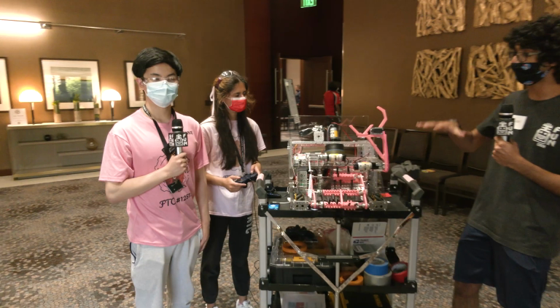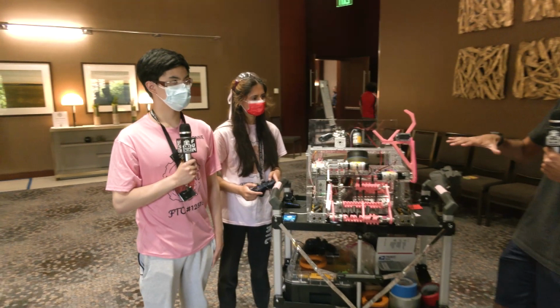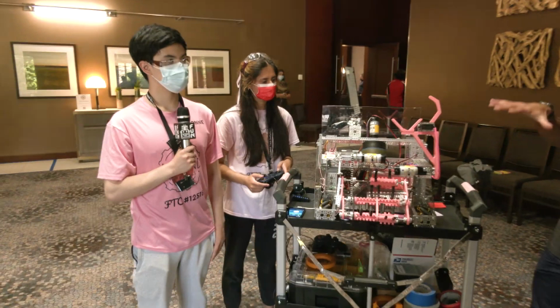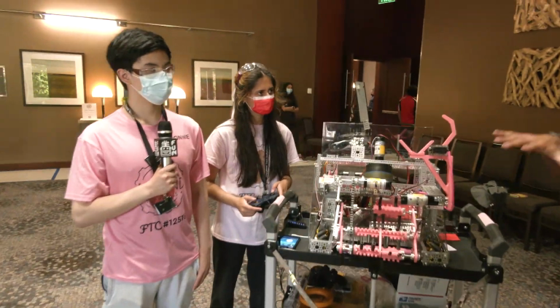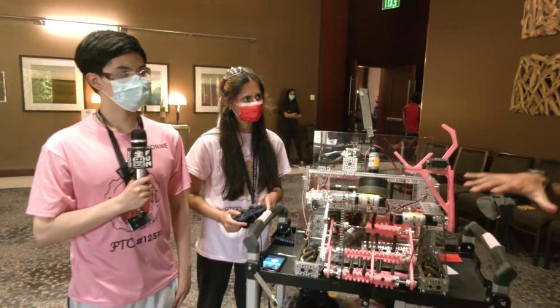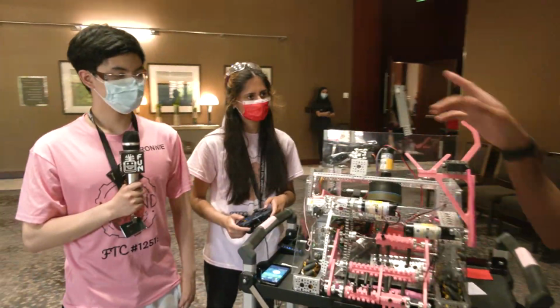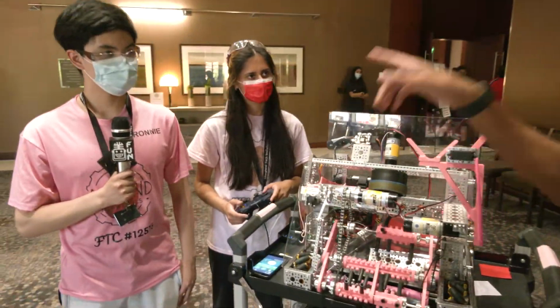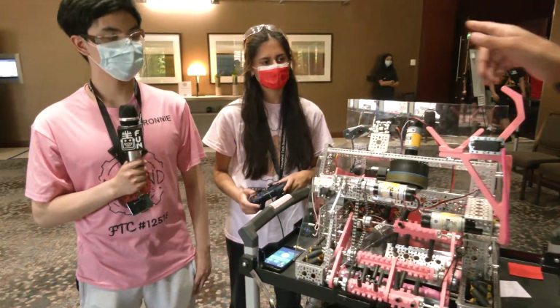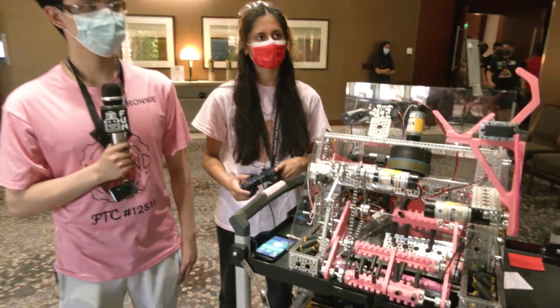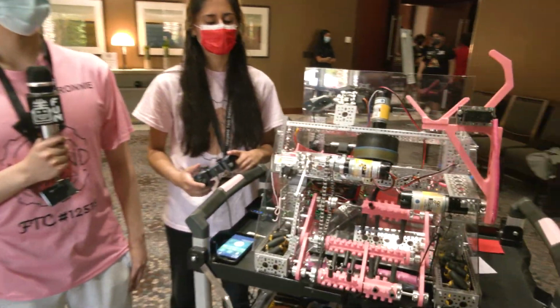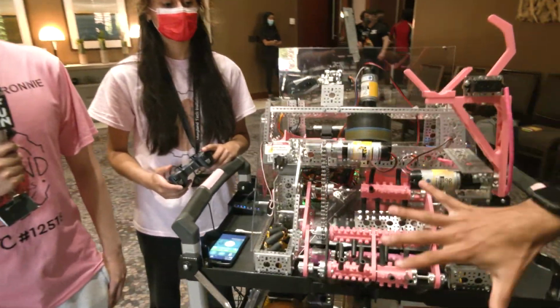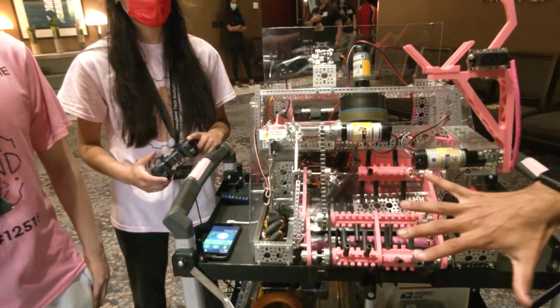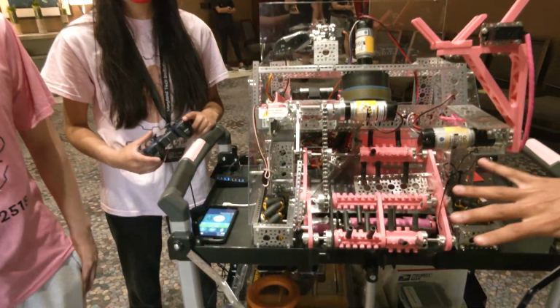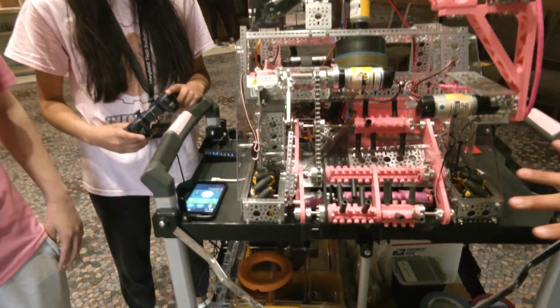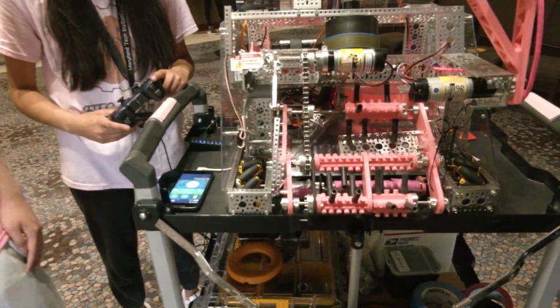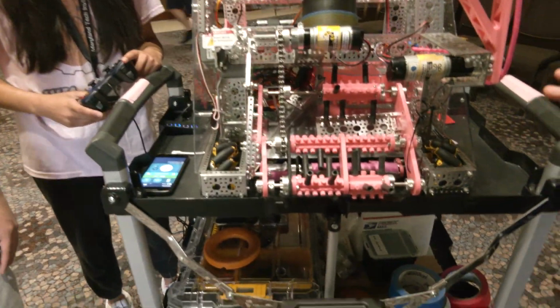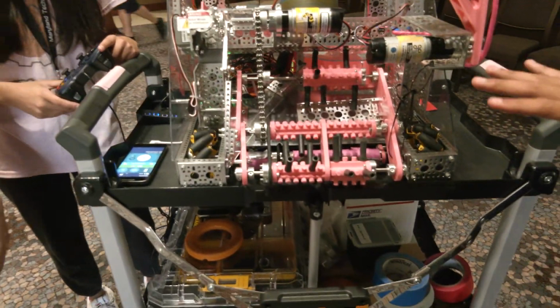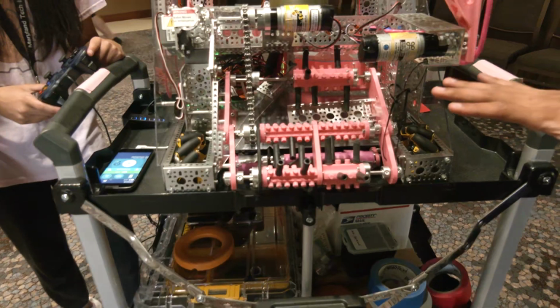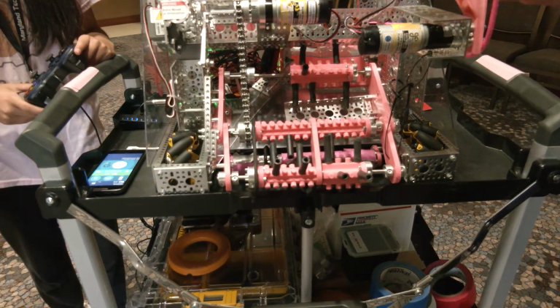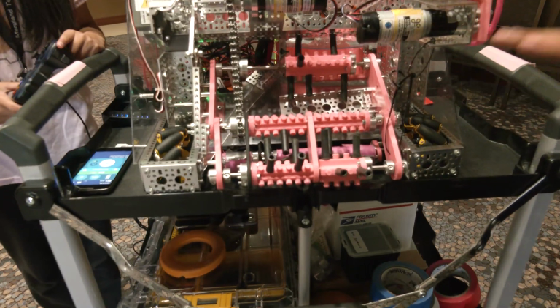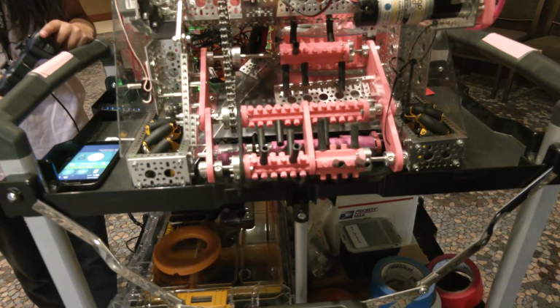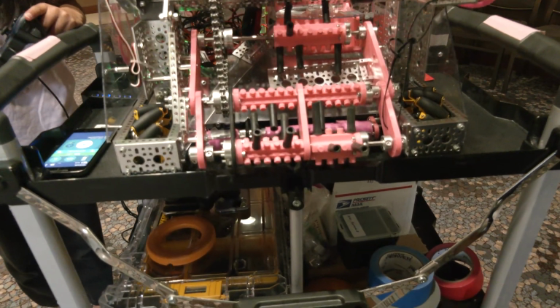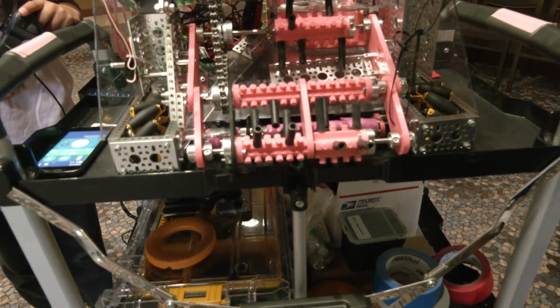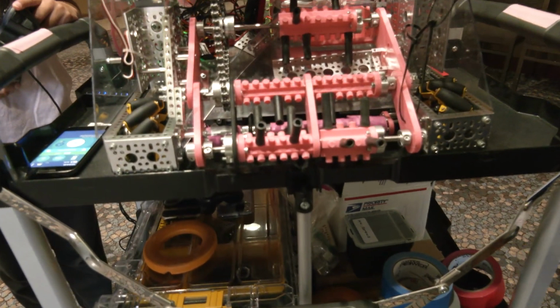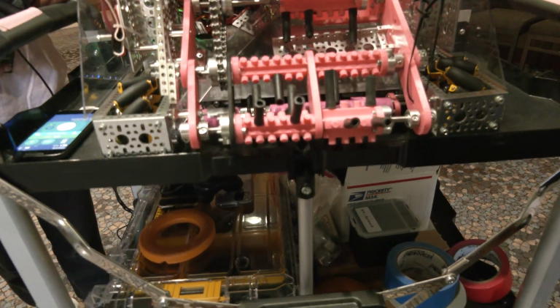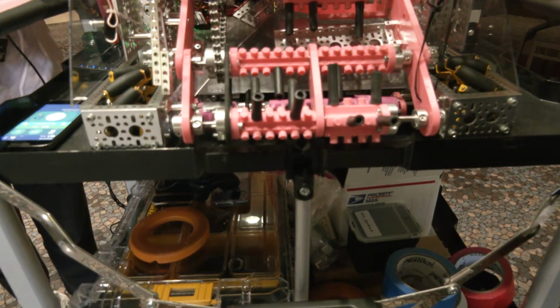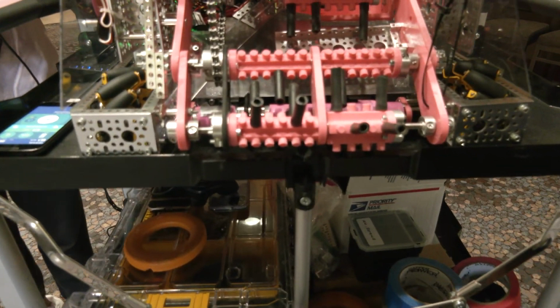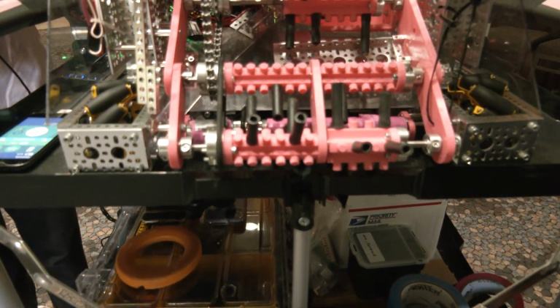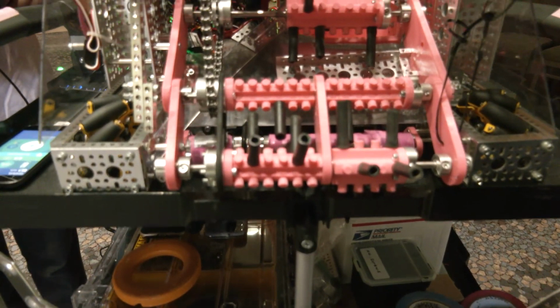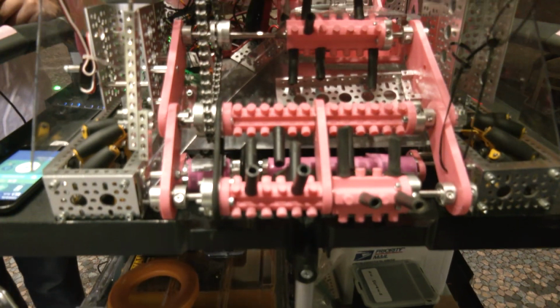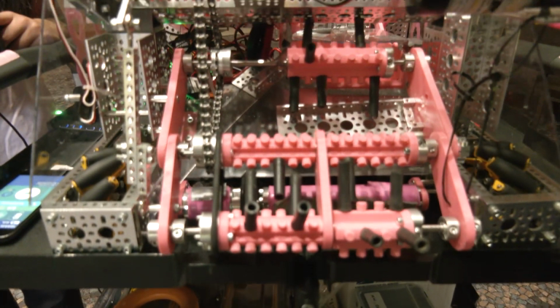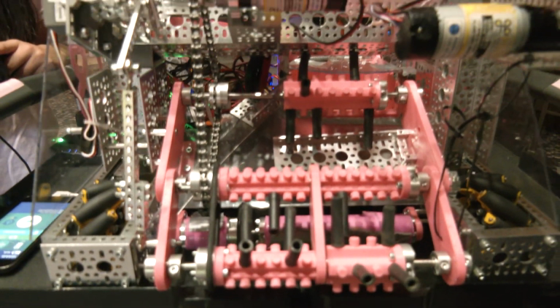Let's go ahead and start talking about our robot. We've got Ronnie and Aisha. Tell me a little bit about your intake. You've got a really pink robot. Could you talk a little bit more about the 3D printing that you did and some of the surgical tubing?